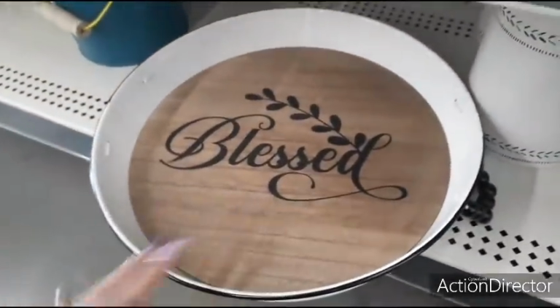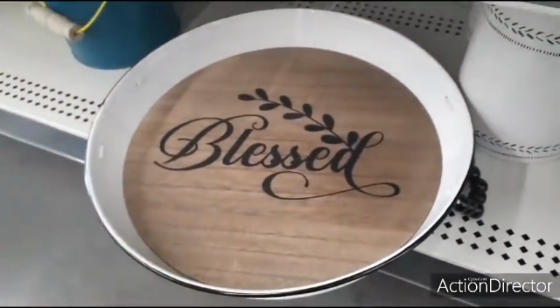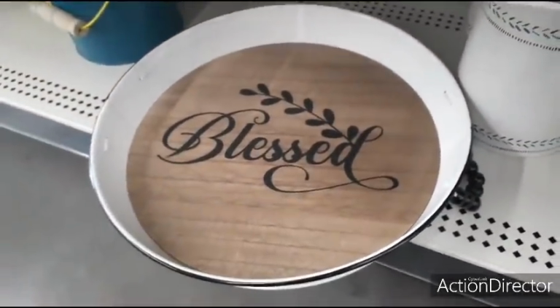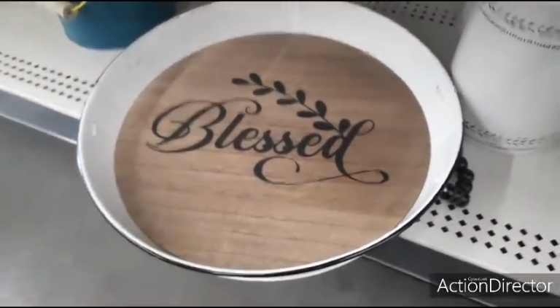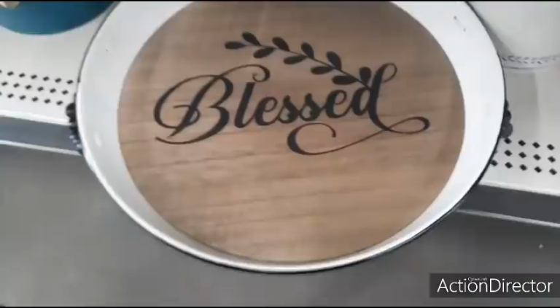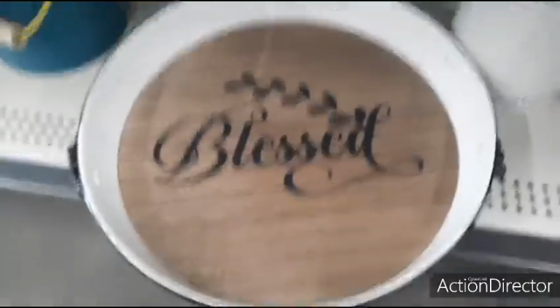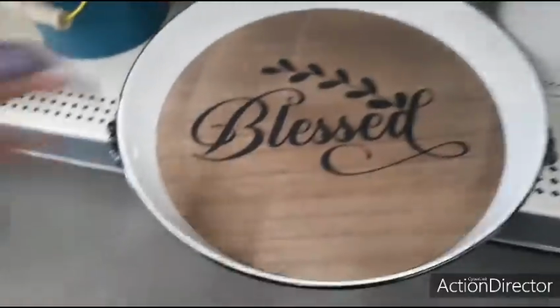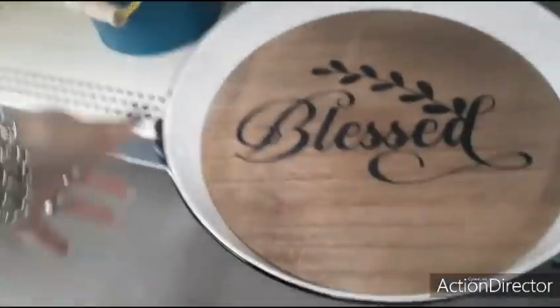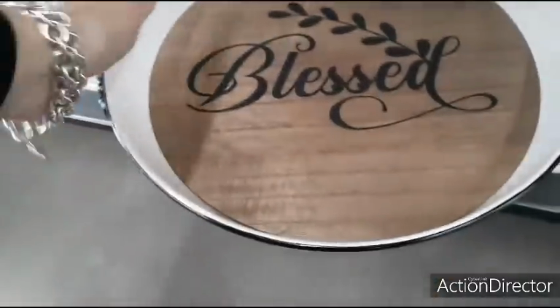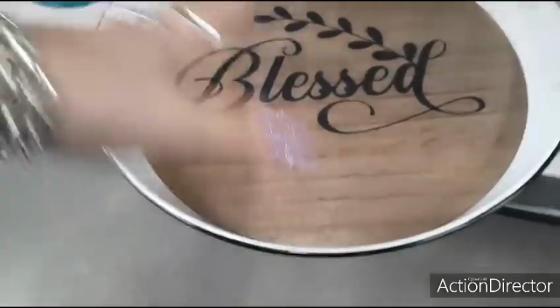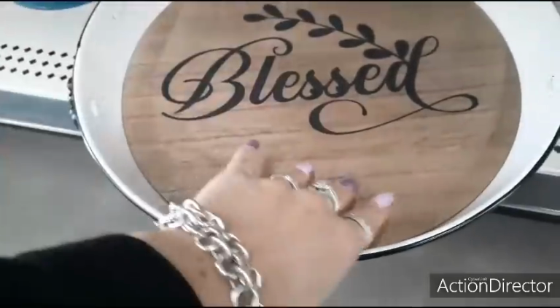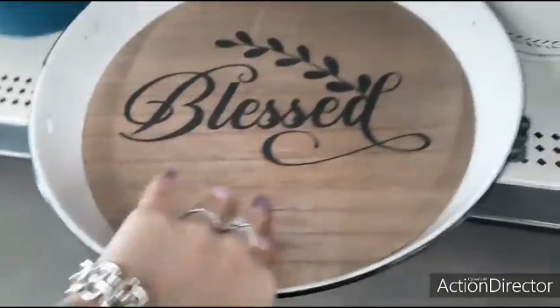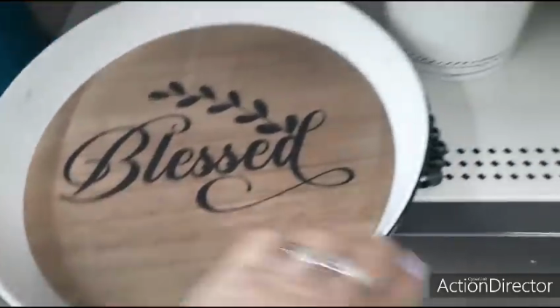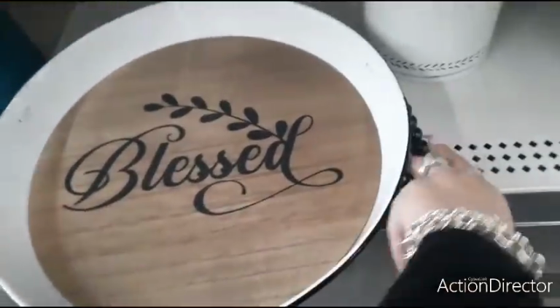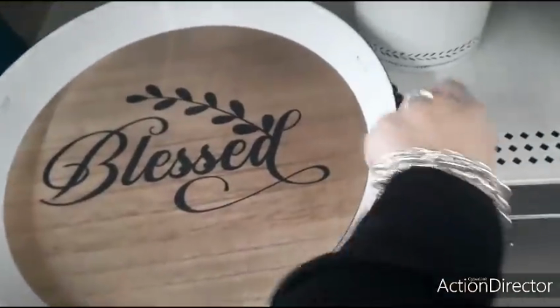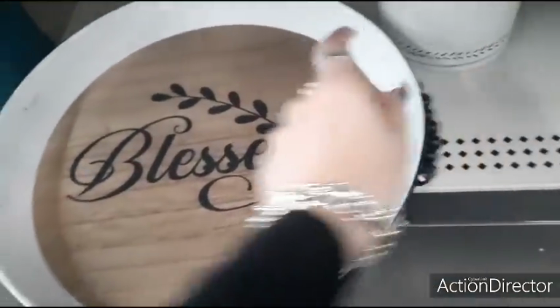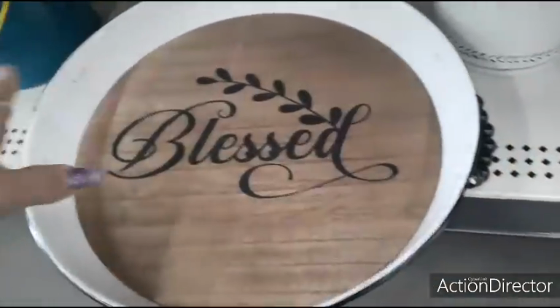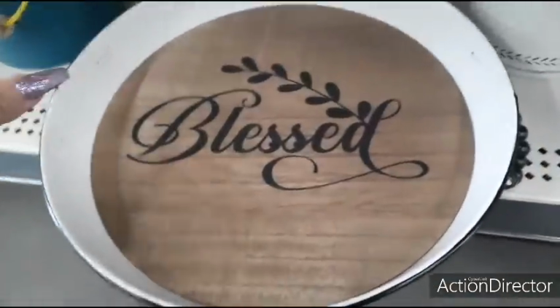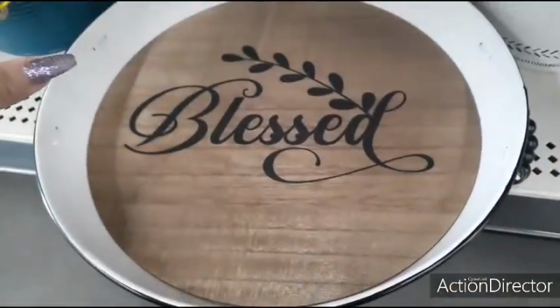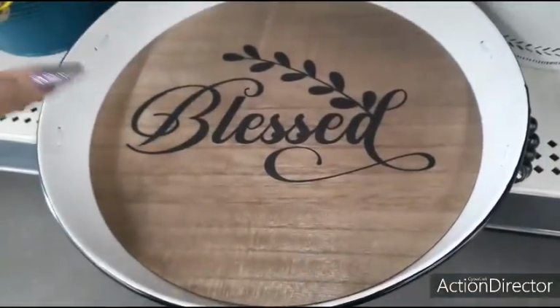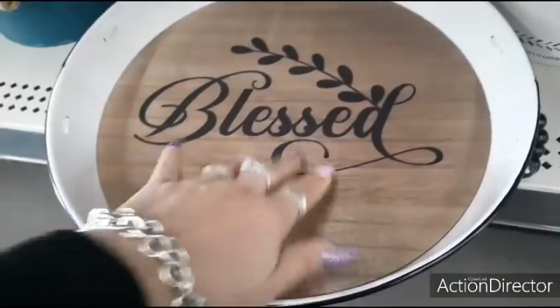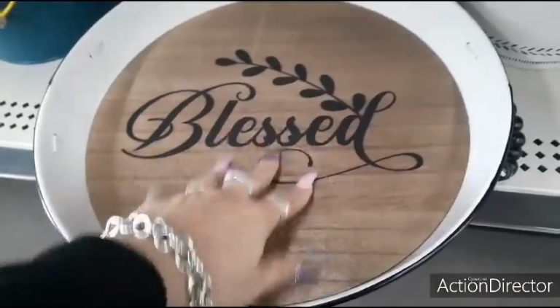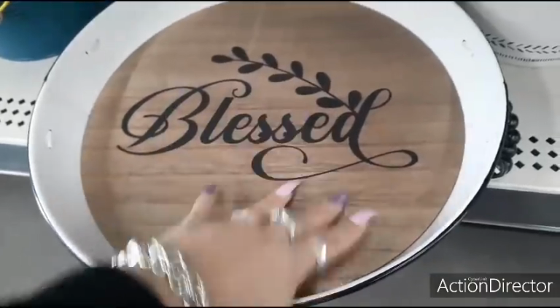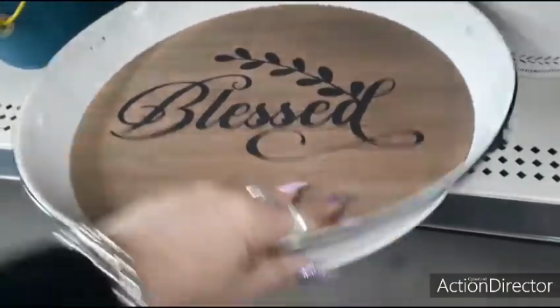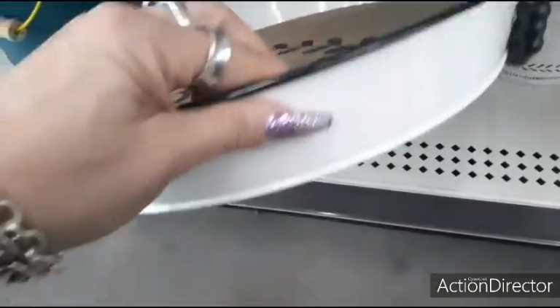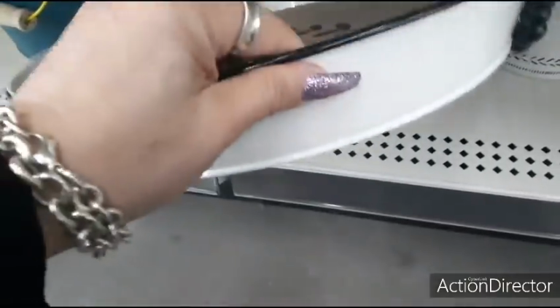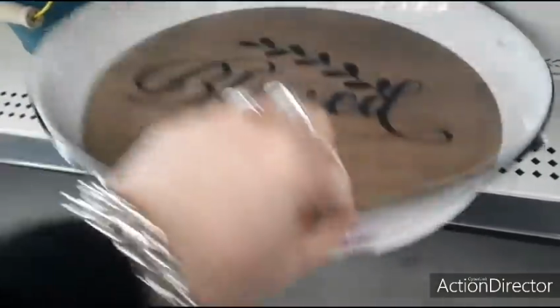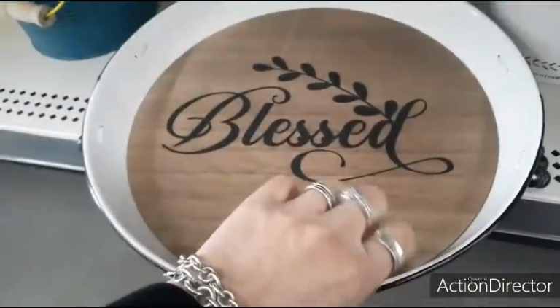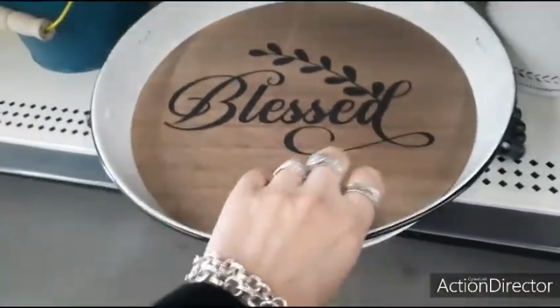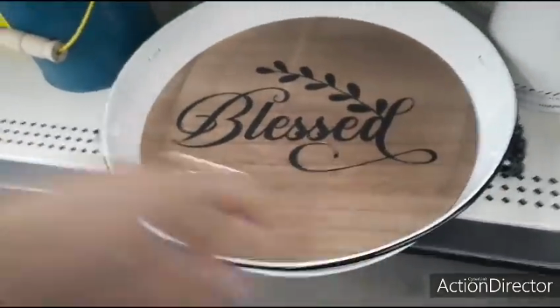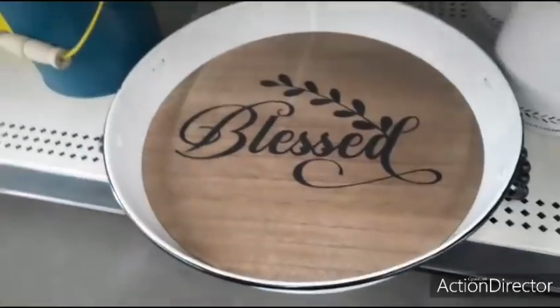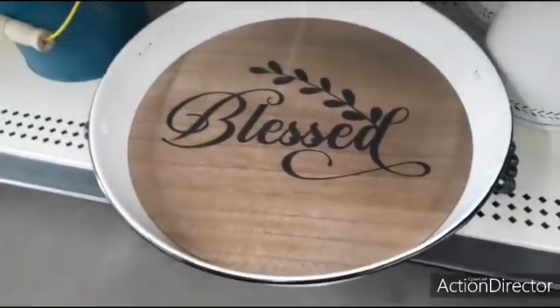That is super cute — I think this is a great deal. This is a gift under $10.00 — it's got everything: the black beads, the whole farmhouse look. Yeah, totally nice, loving it.